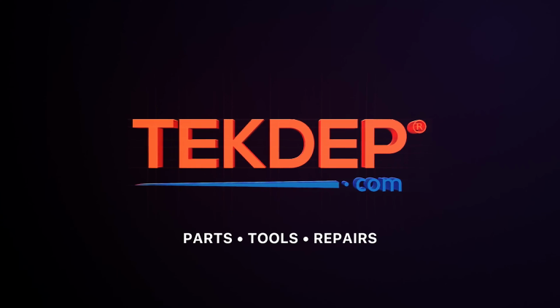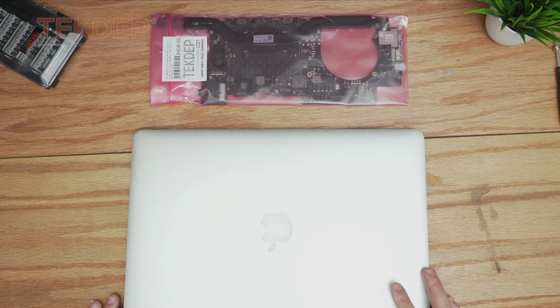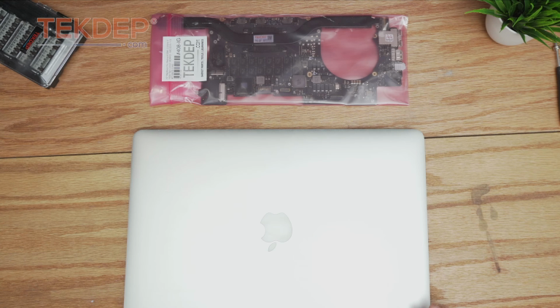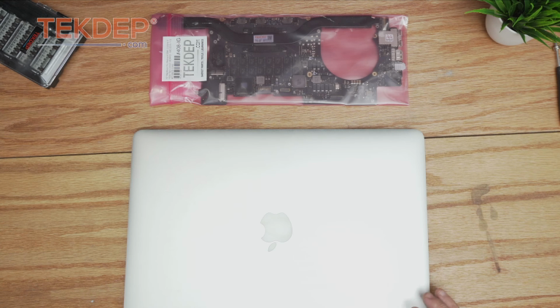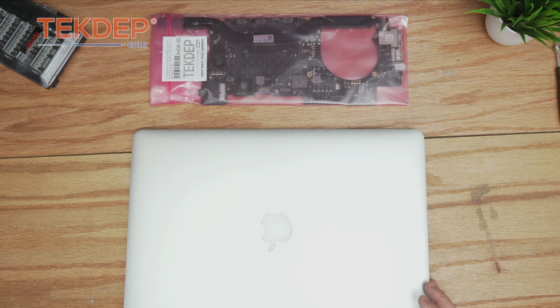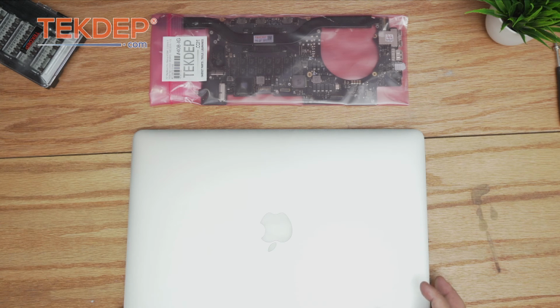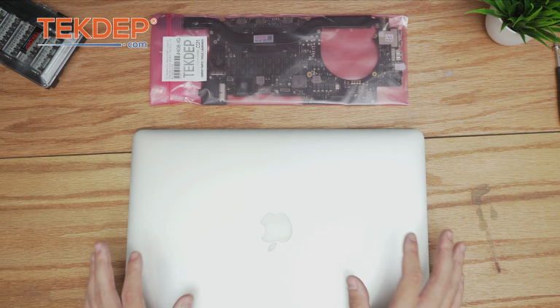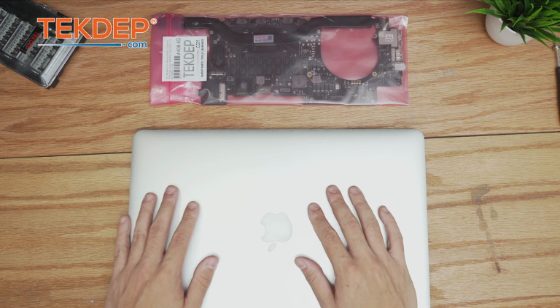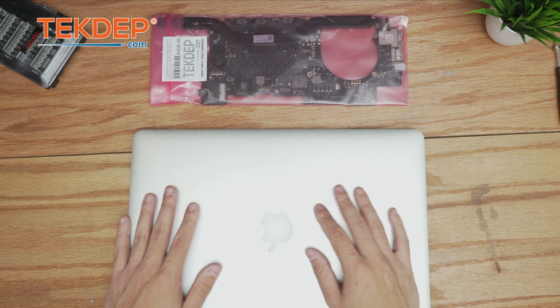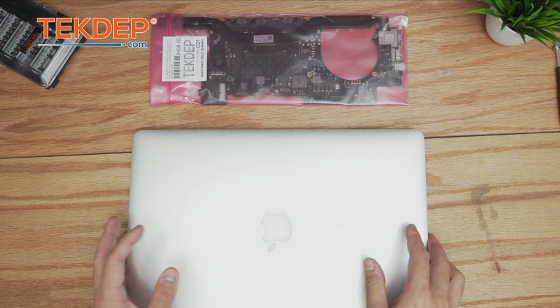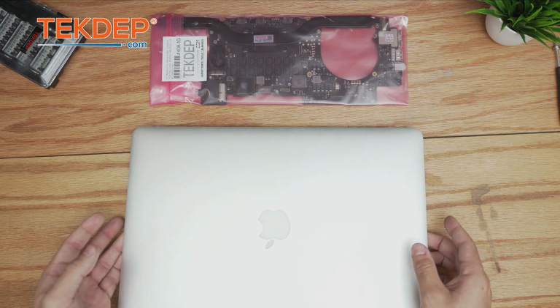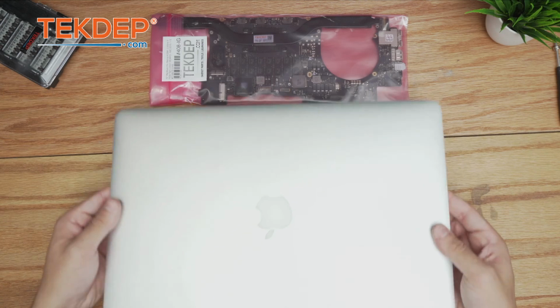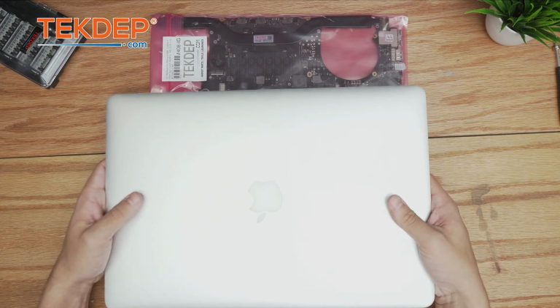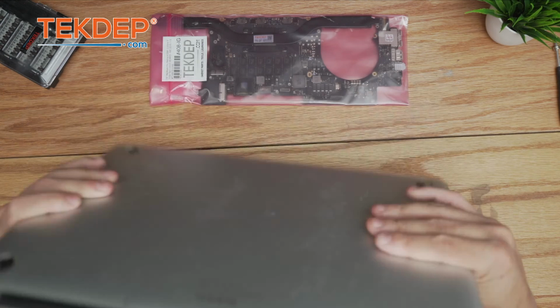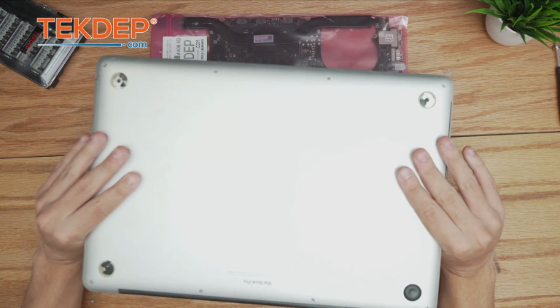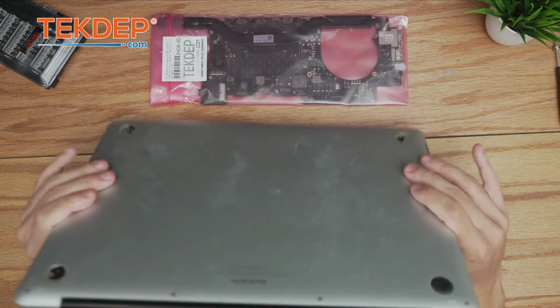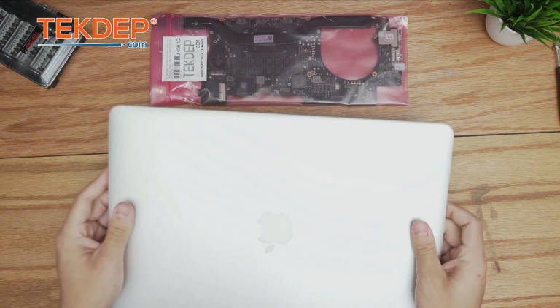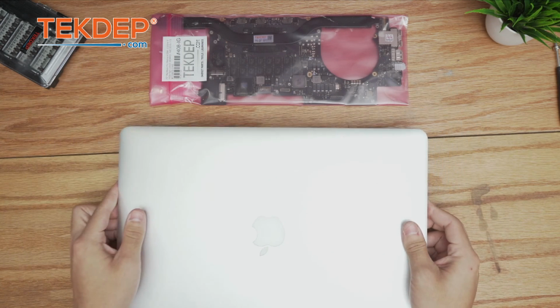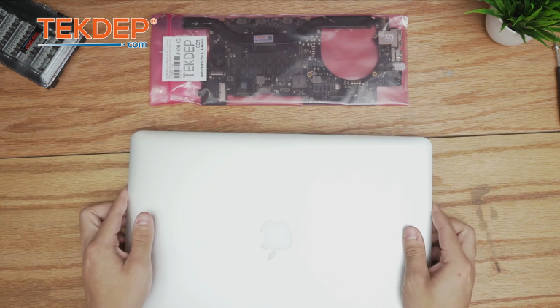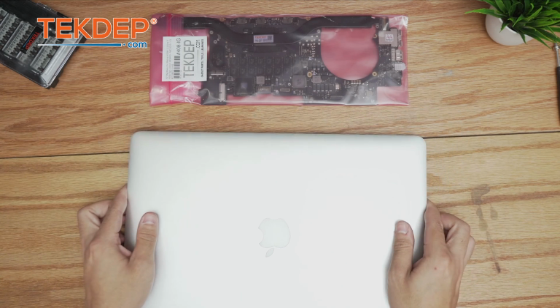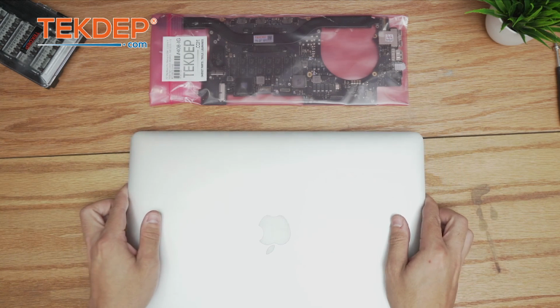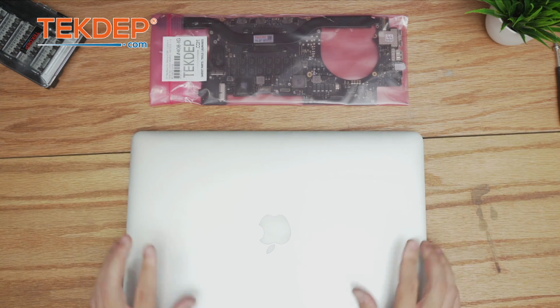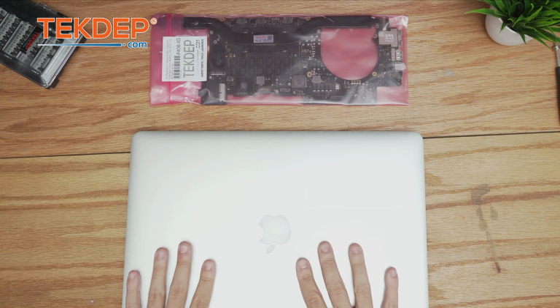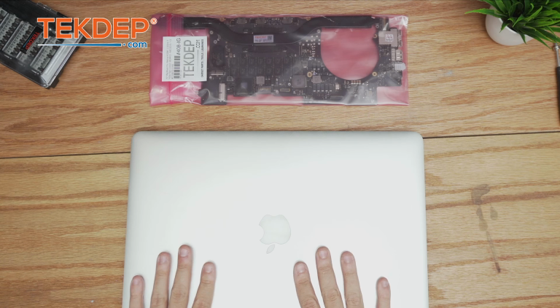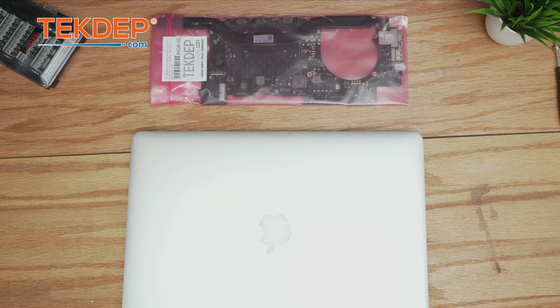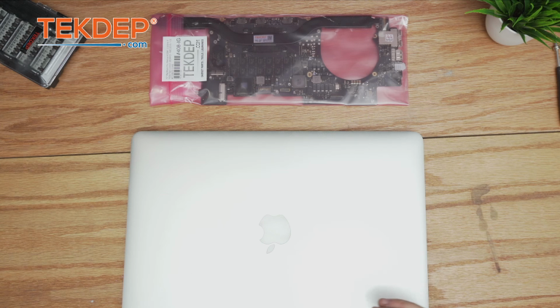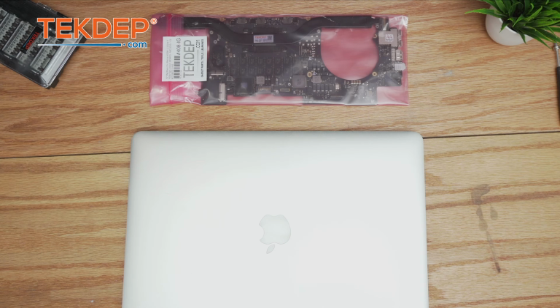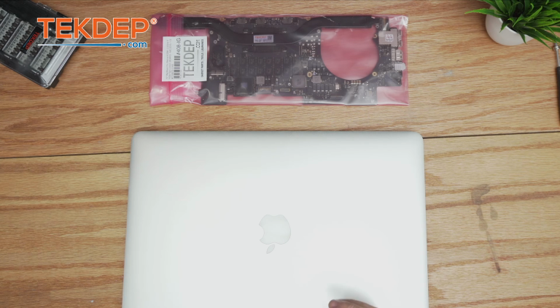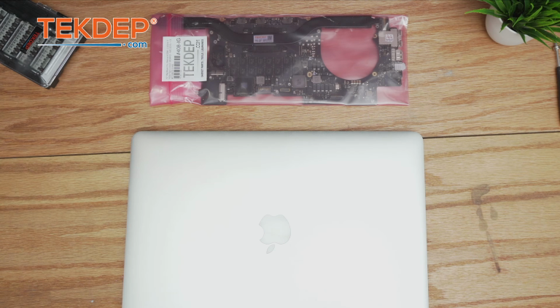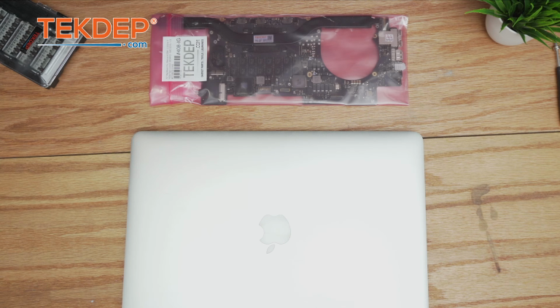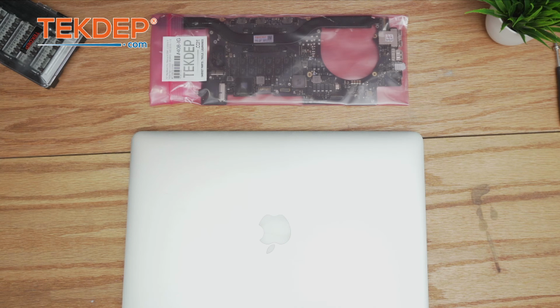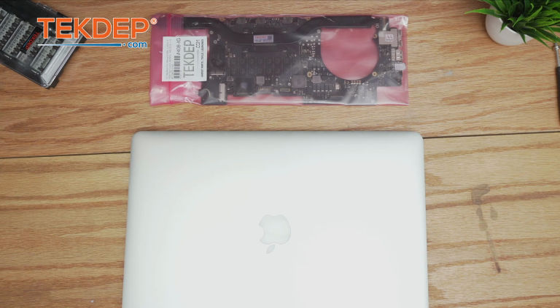Welcome back to another Tech Type Repair video. Today we're working on a MacBook Pro 15-inch, model A1398 — this is a 2015. This unit was mailed in to us for a logic board replacement, so let's get into it.